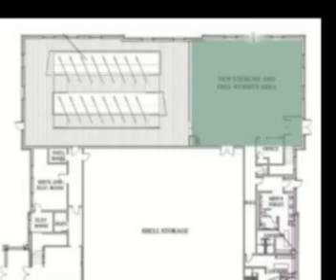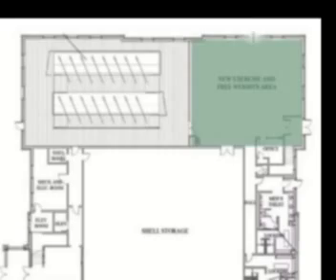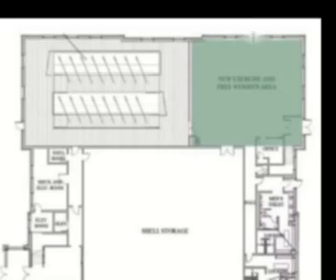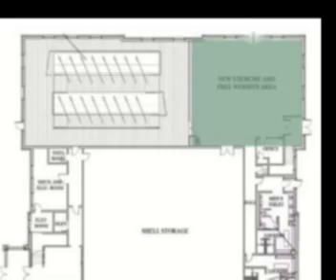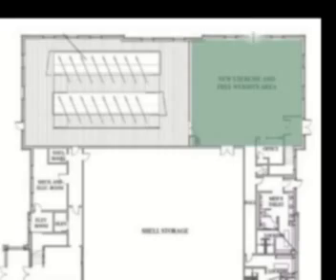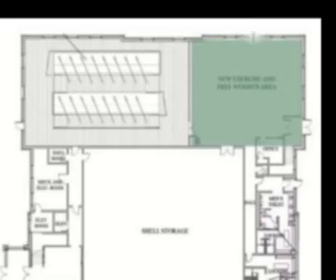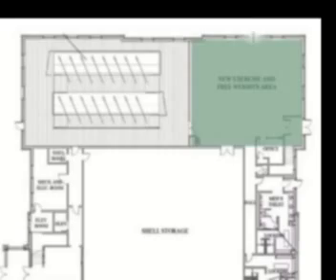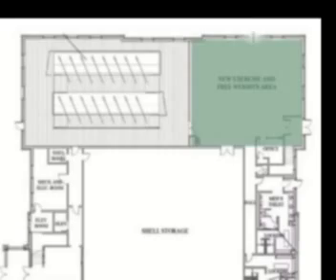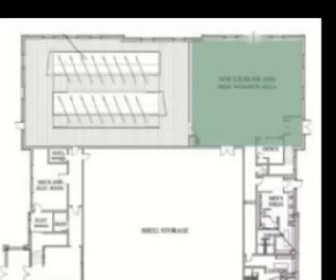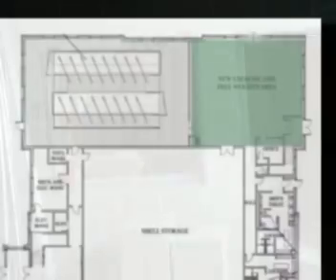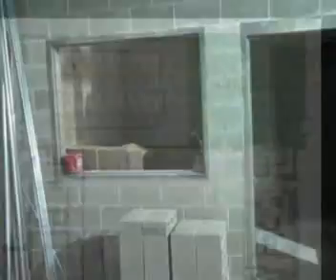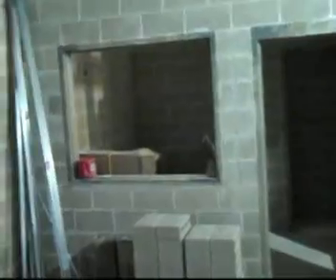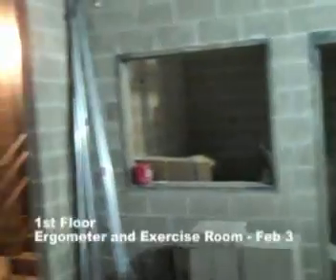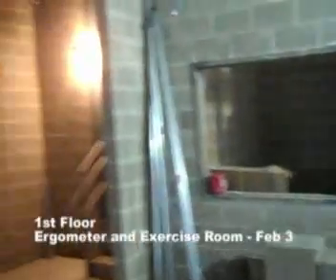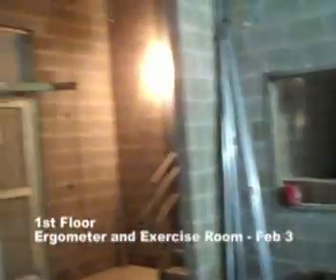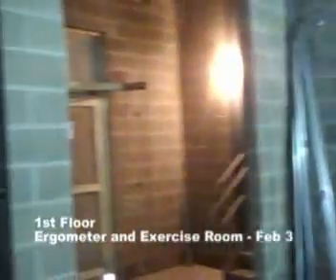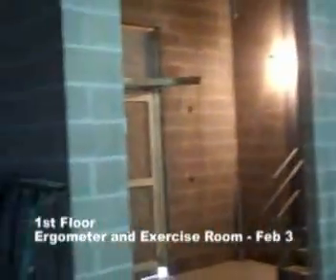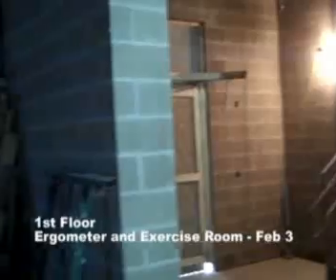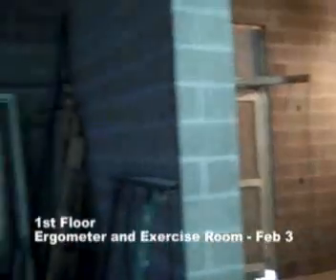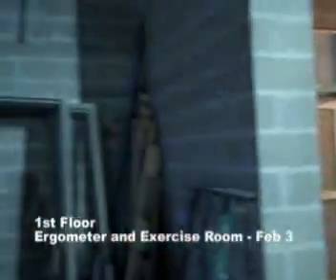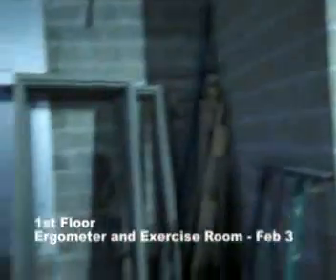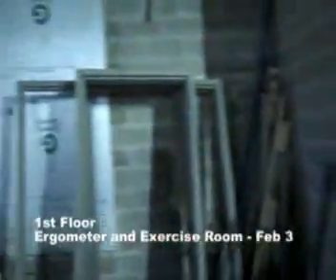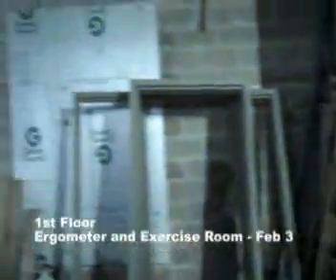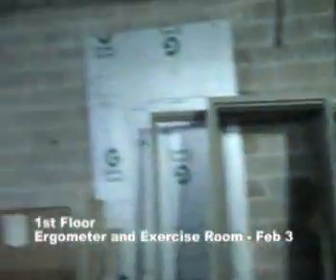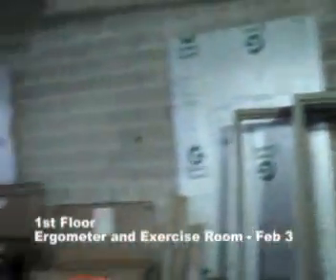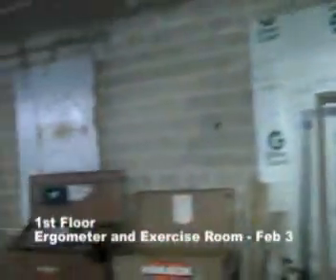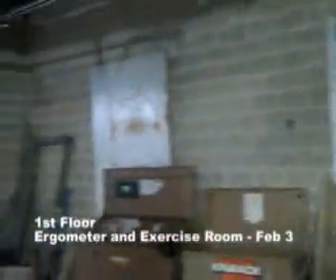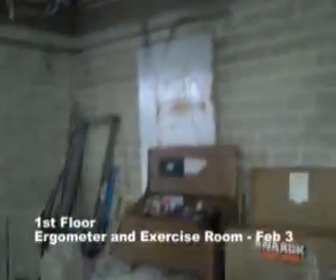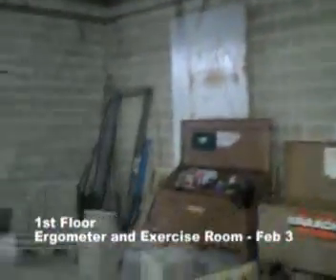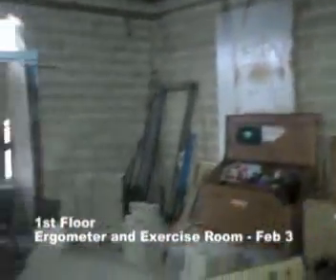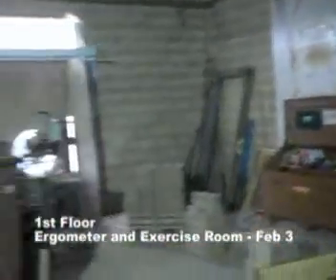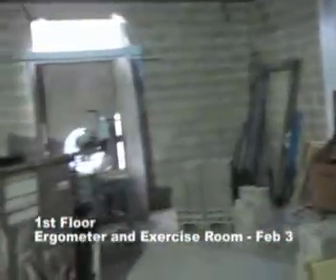Now we're back in the first floor exercise space. This open area has 2,000 square feet and is separated from the rolling tanks by a glass partition.